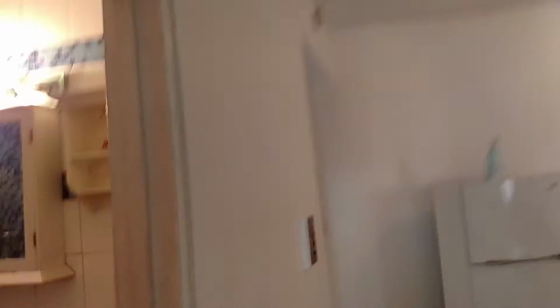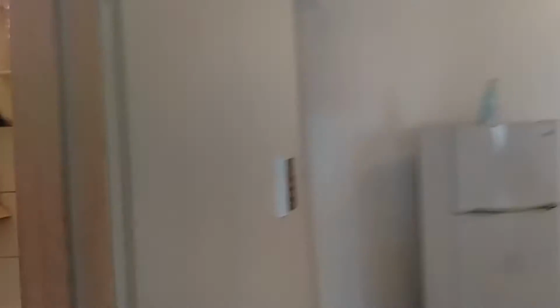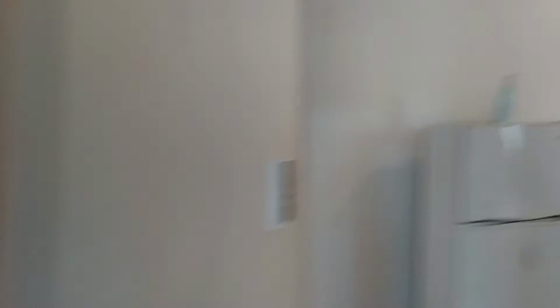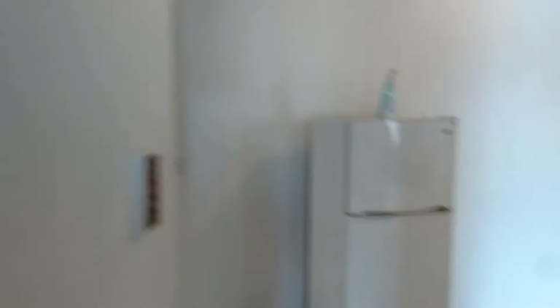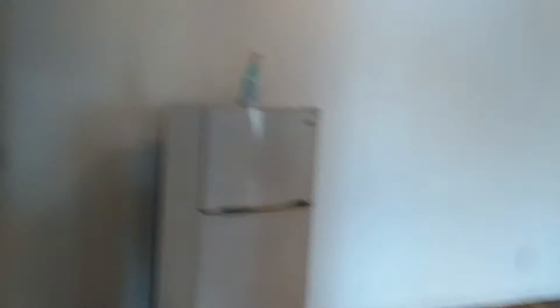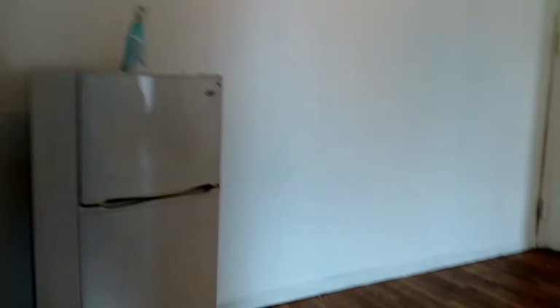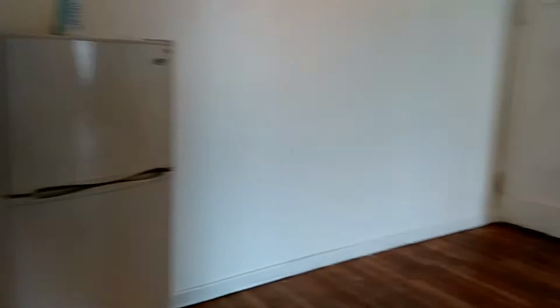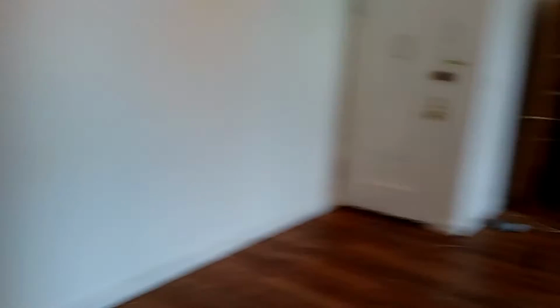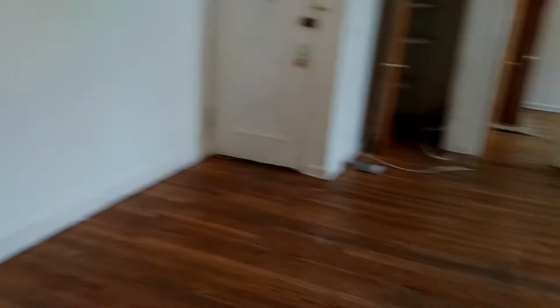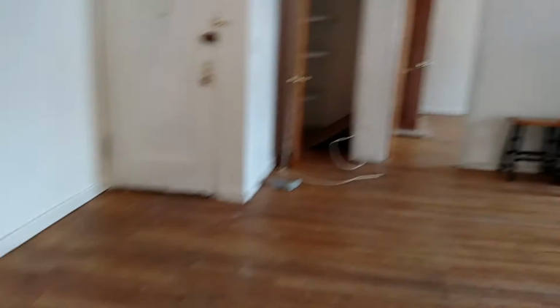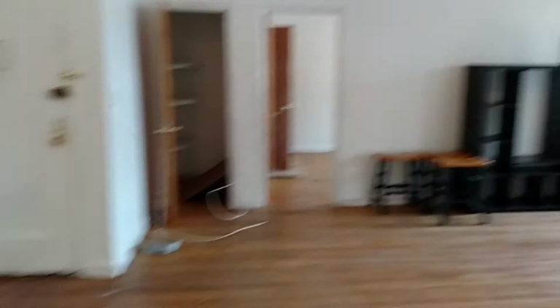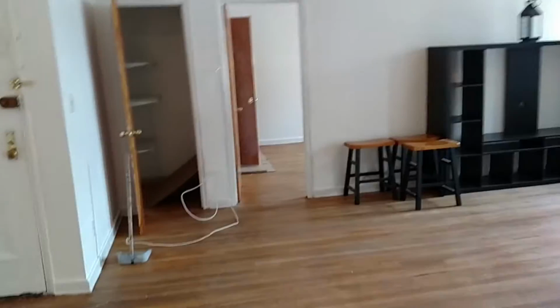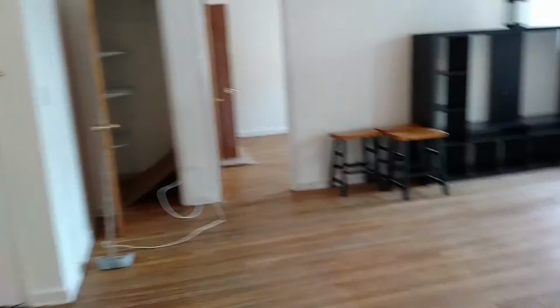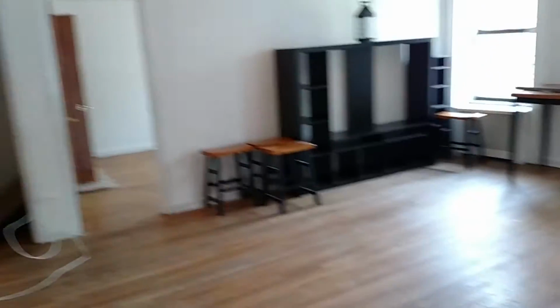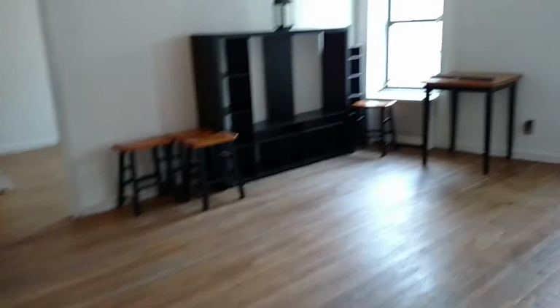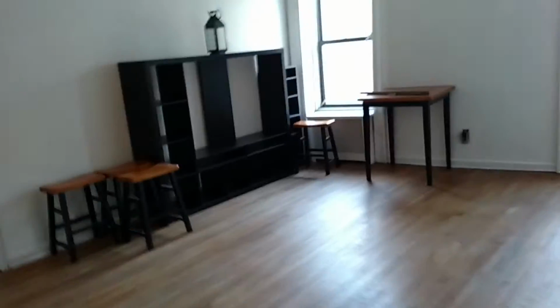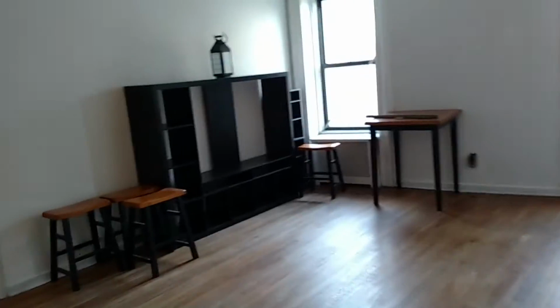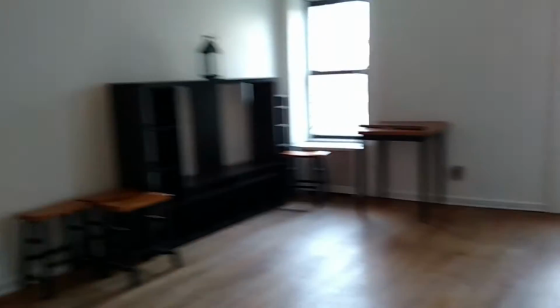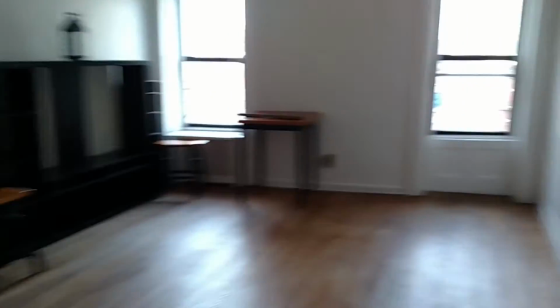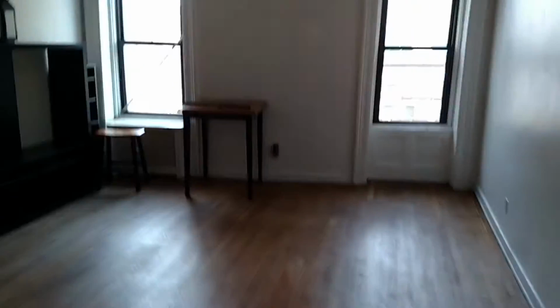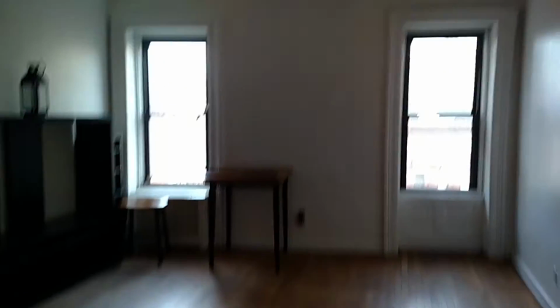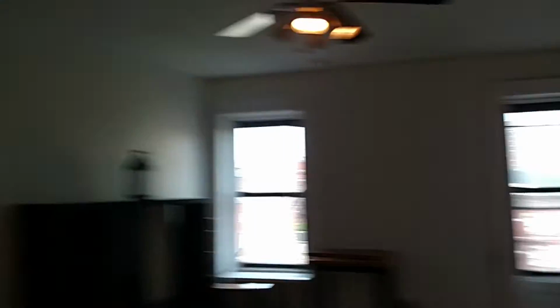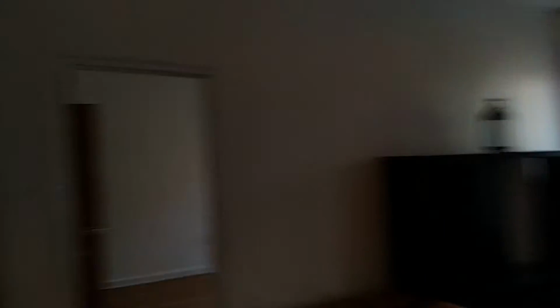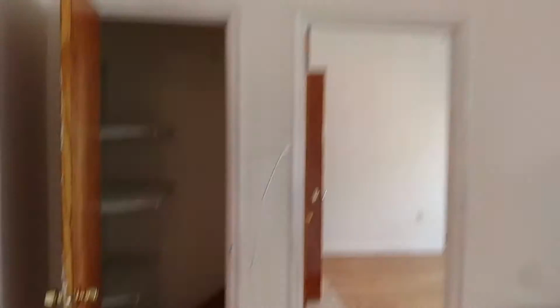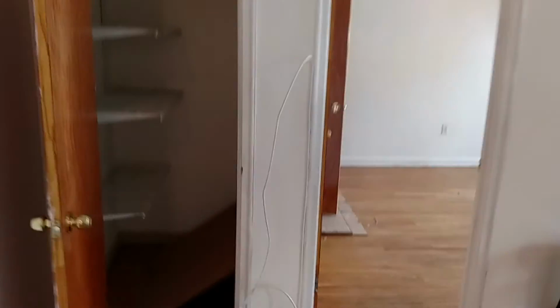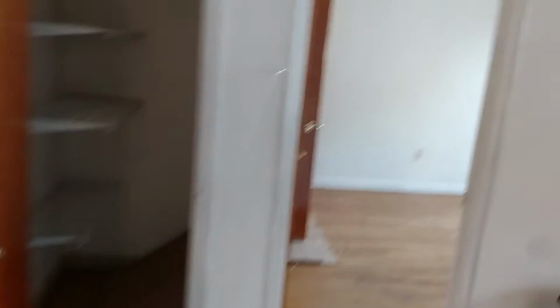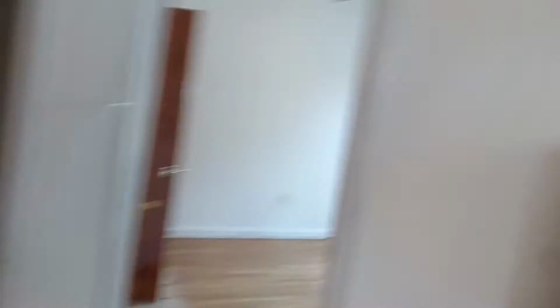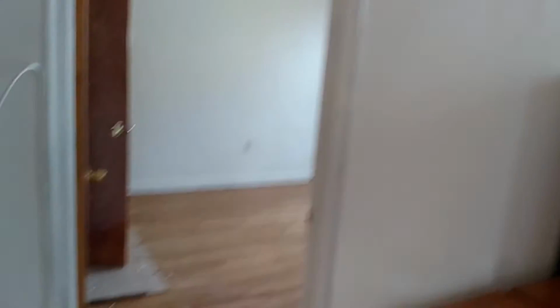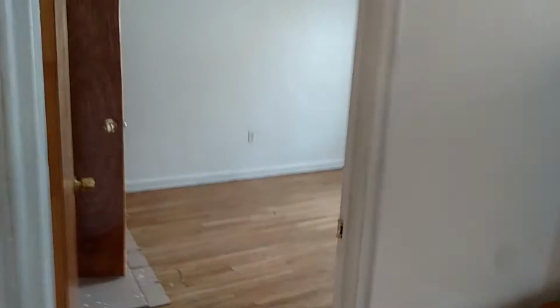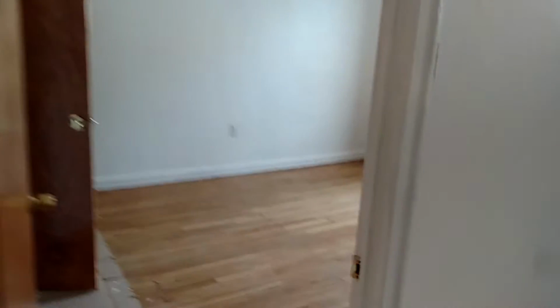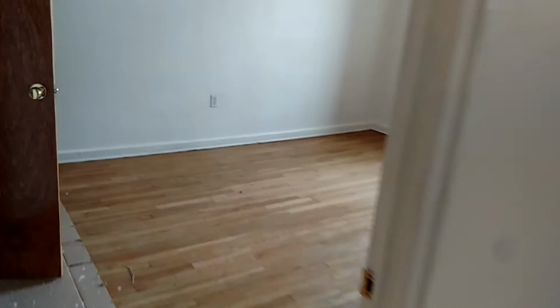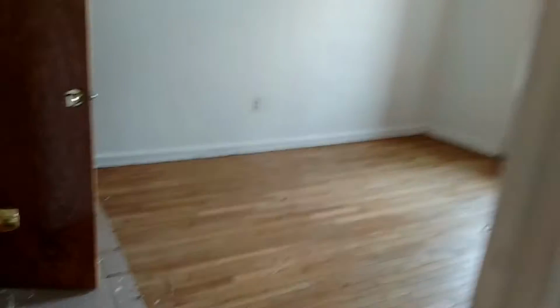It still needs a little work, but the place will be clean before you move in. There's another closet — here's number two.